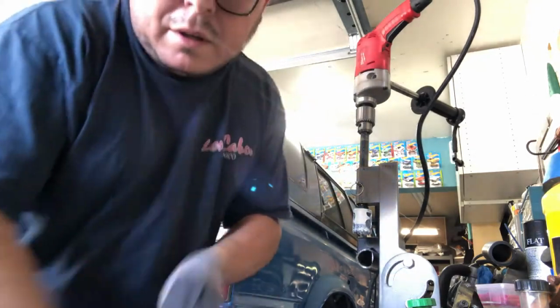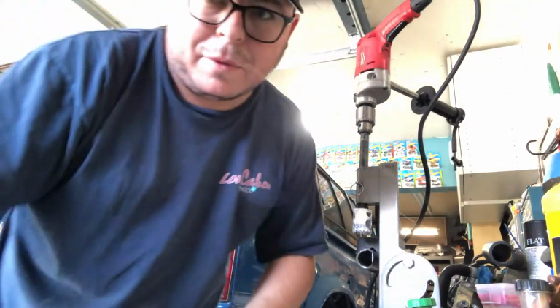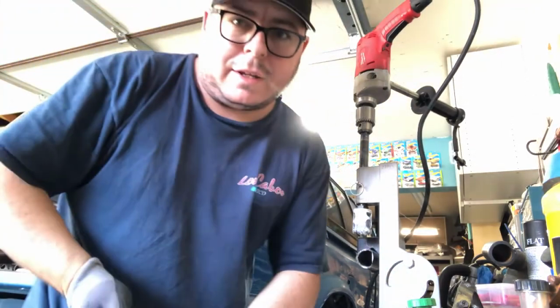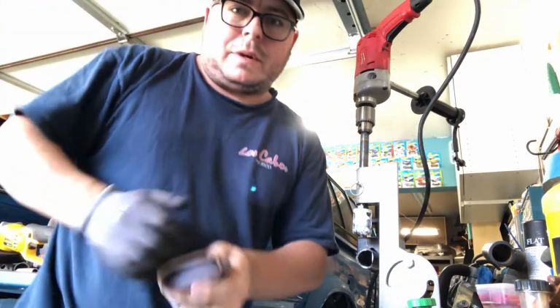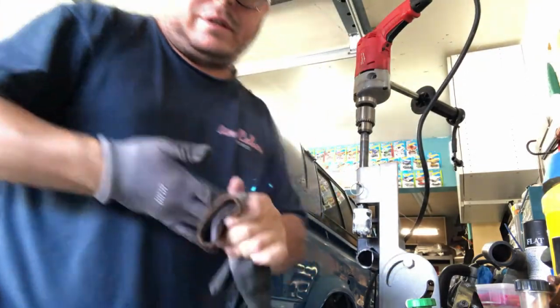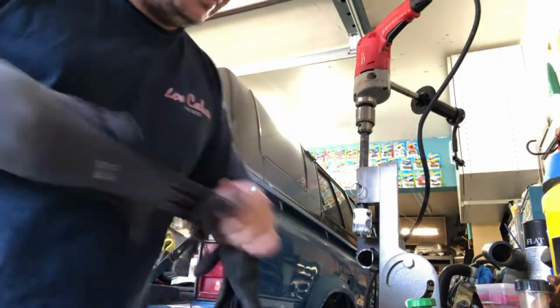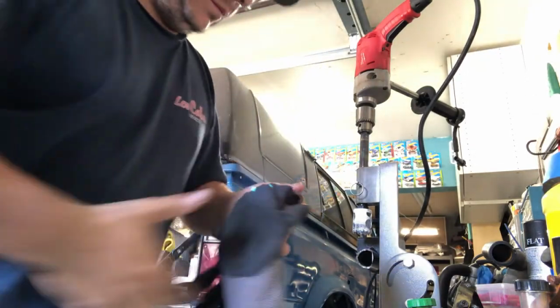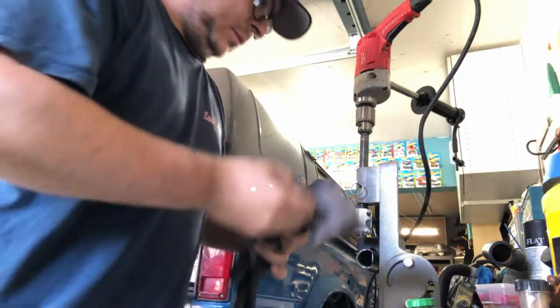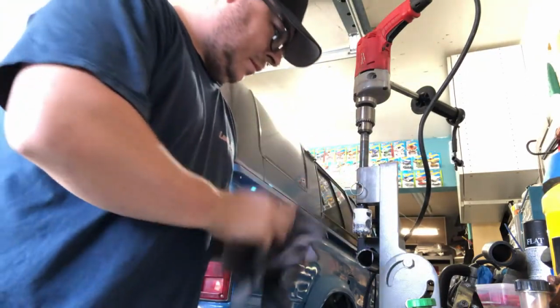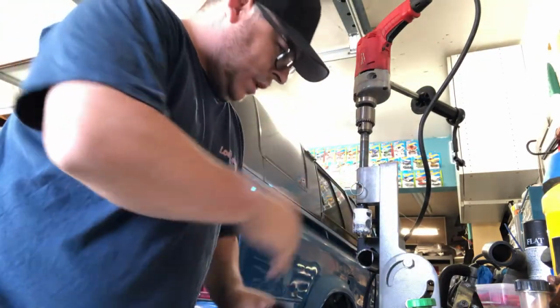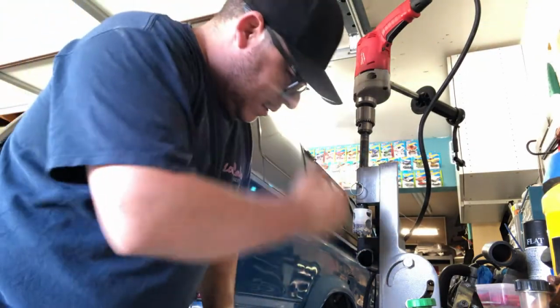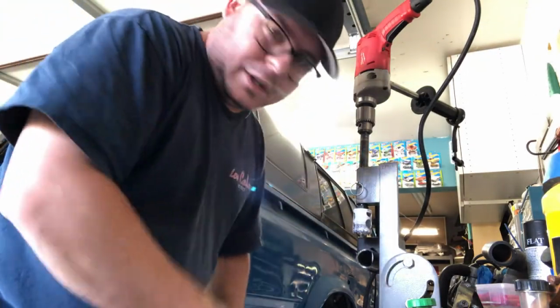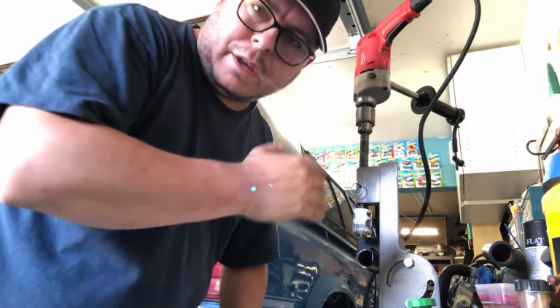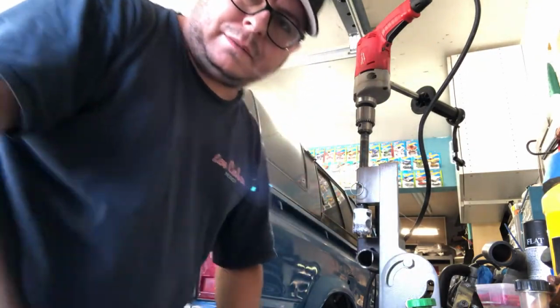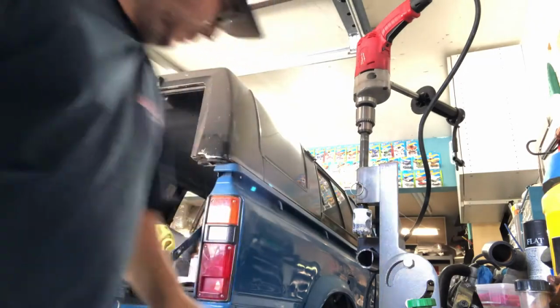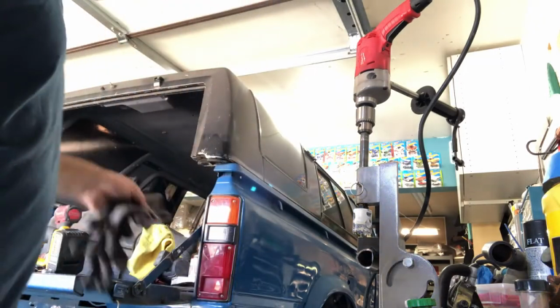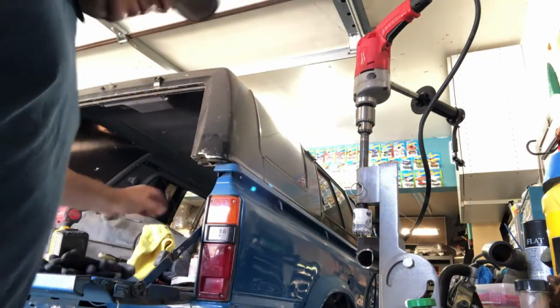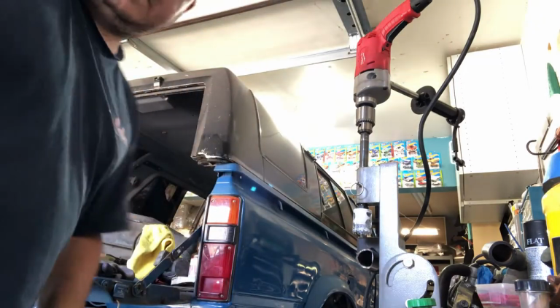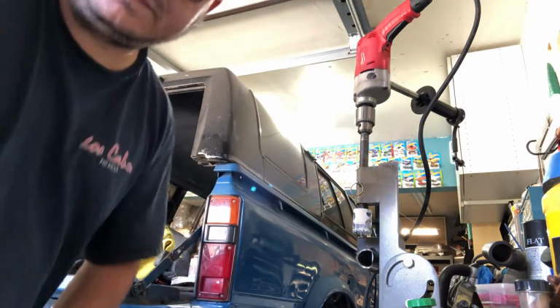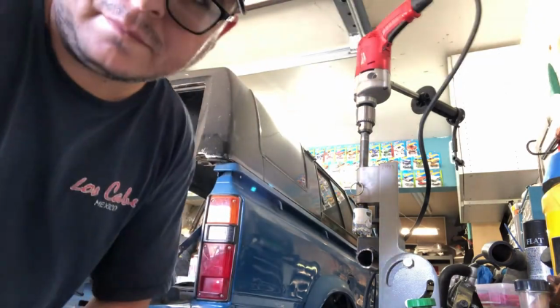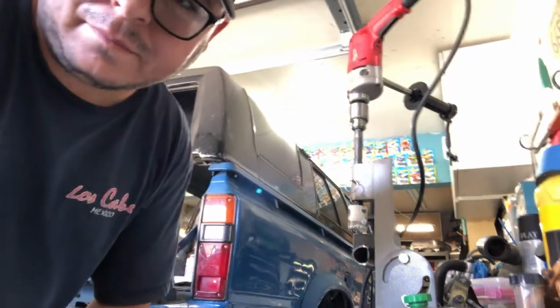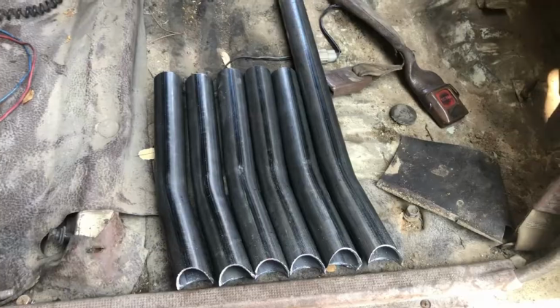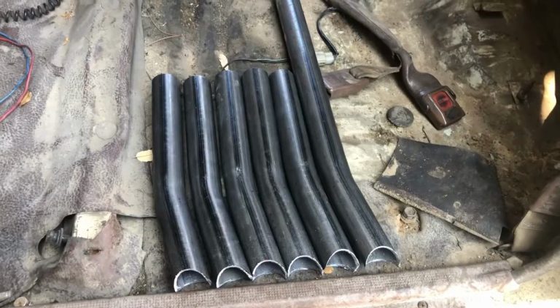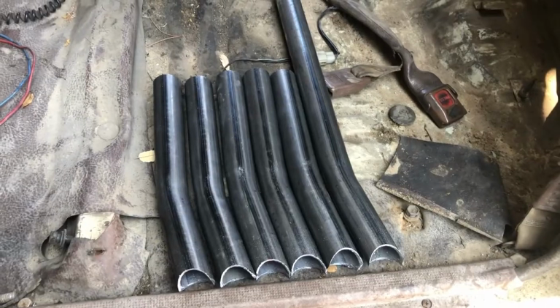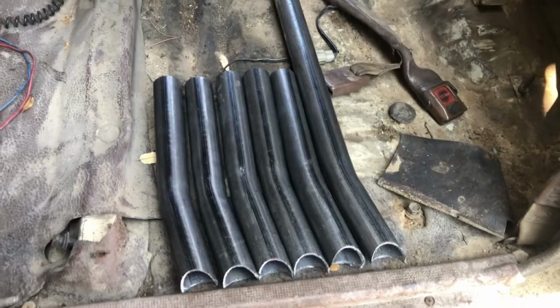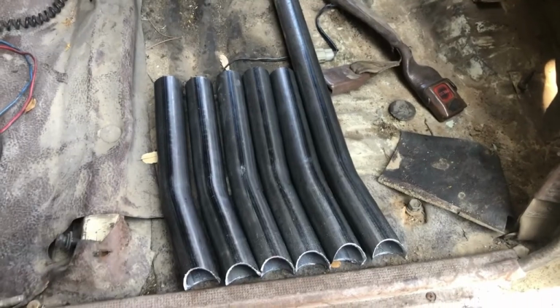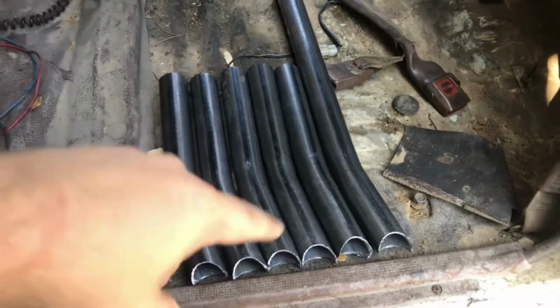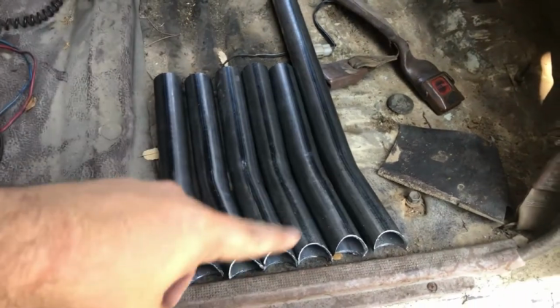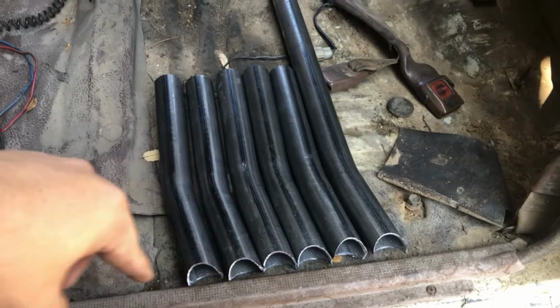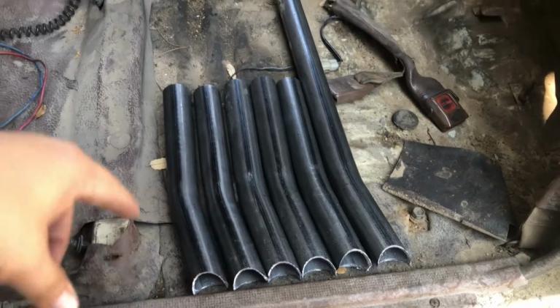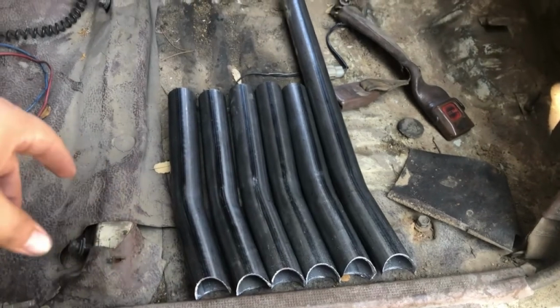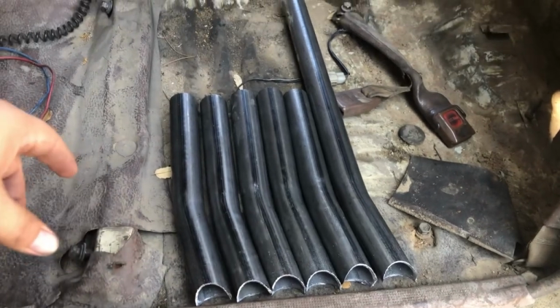Pretty much that easy right there — straight notch down. There it is, all of them are notched, all six pipes.